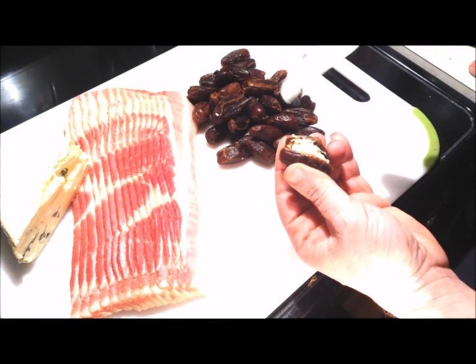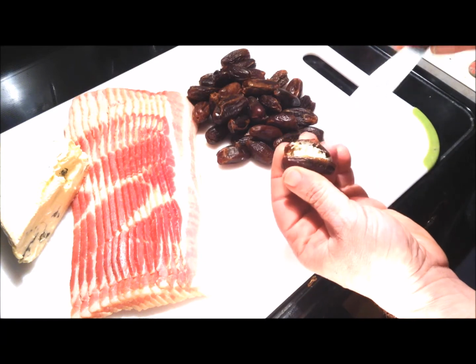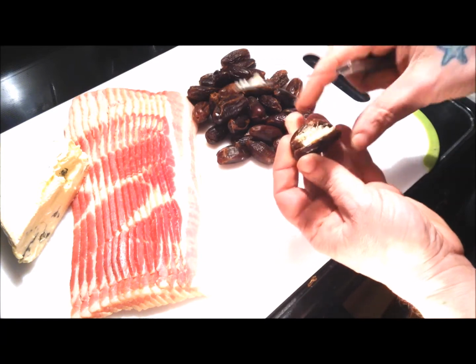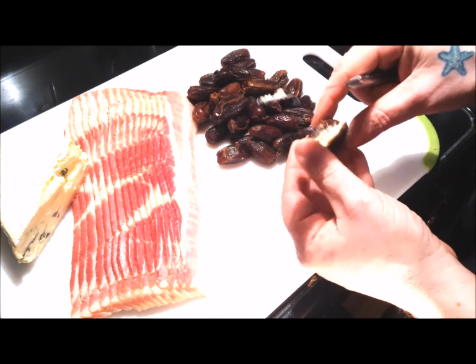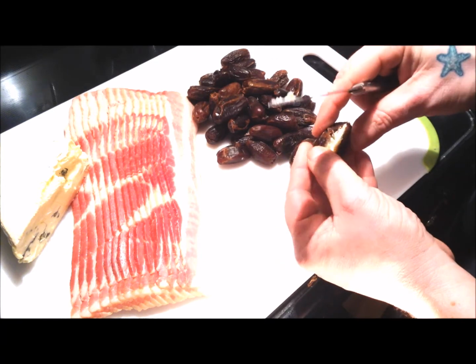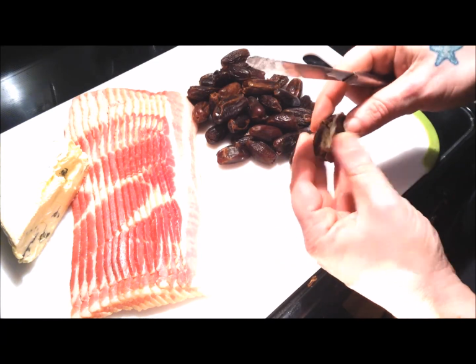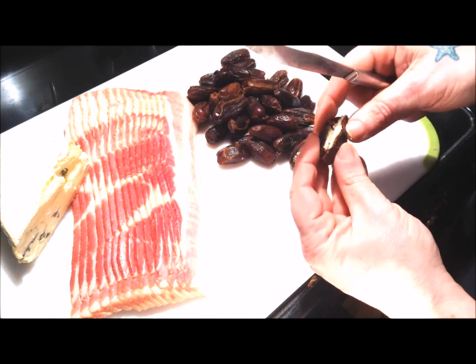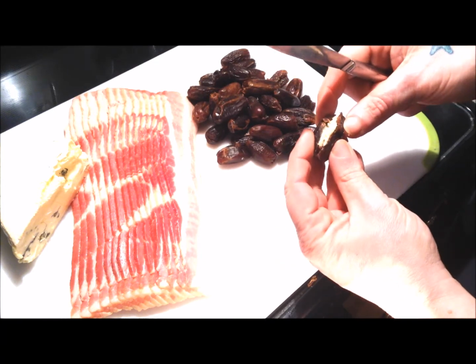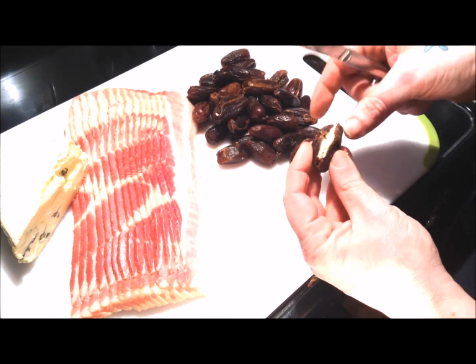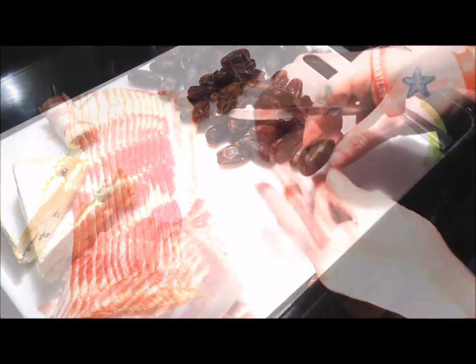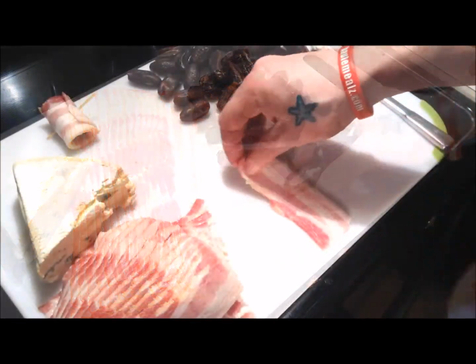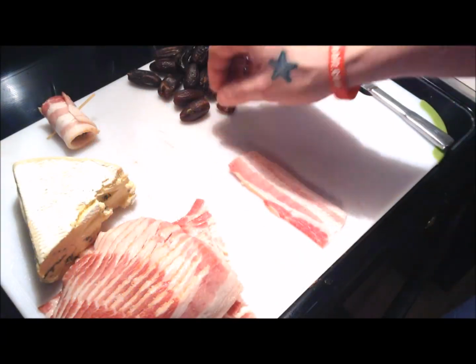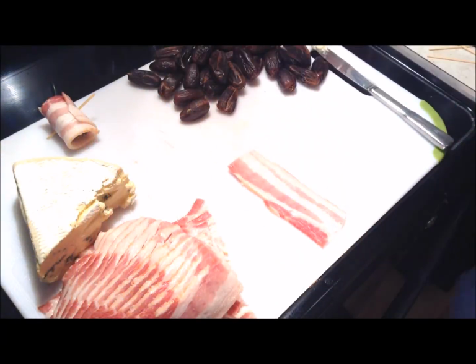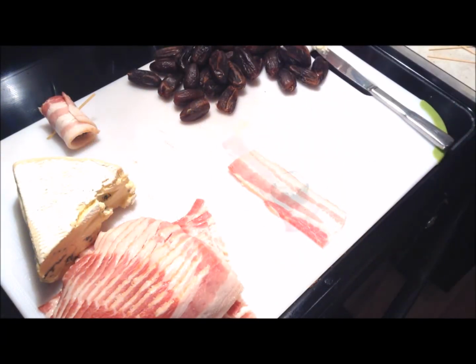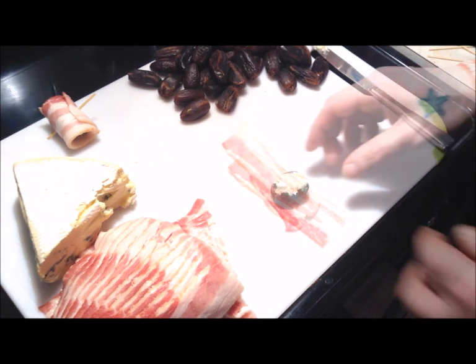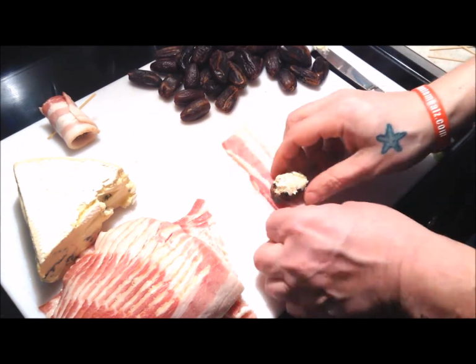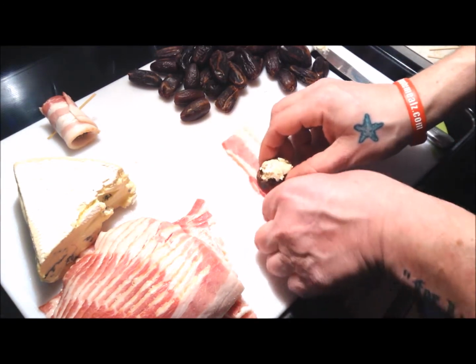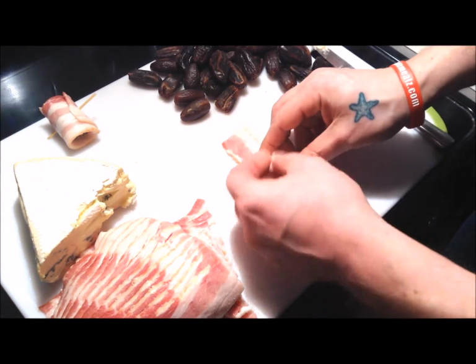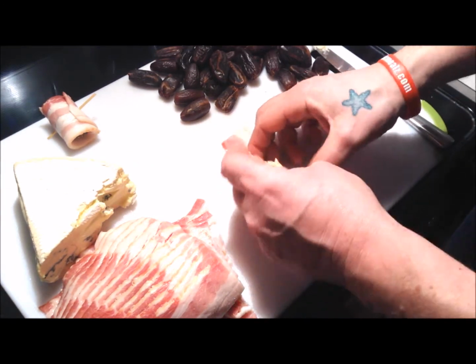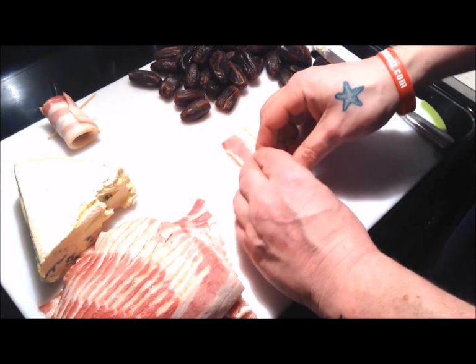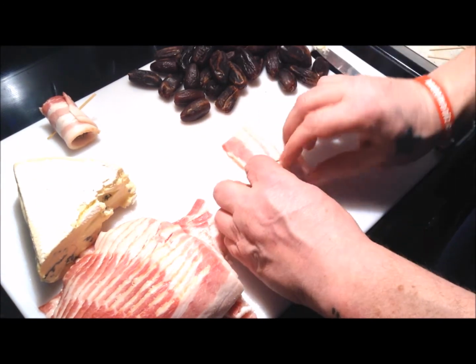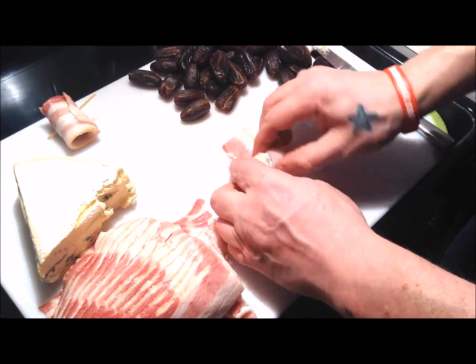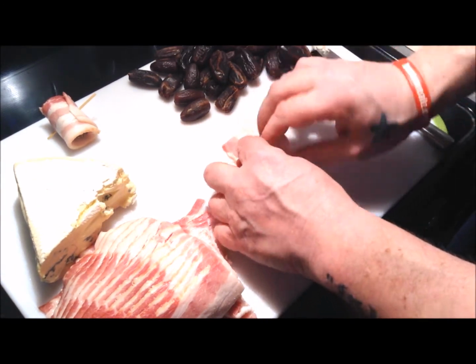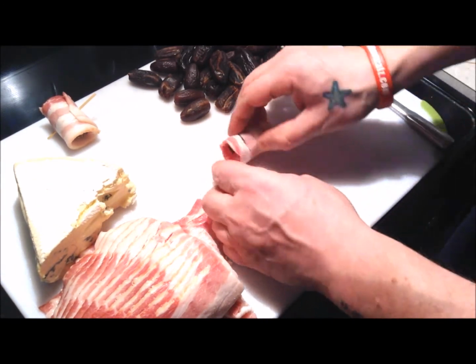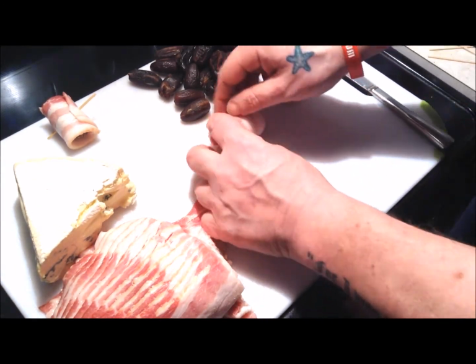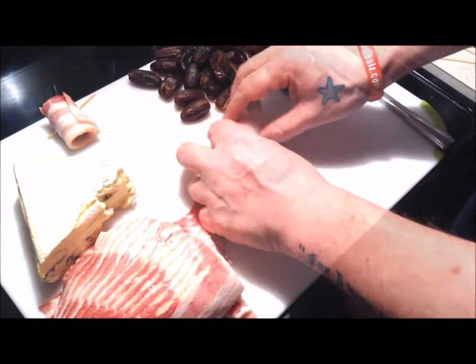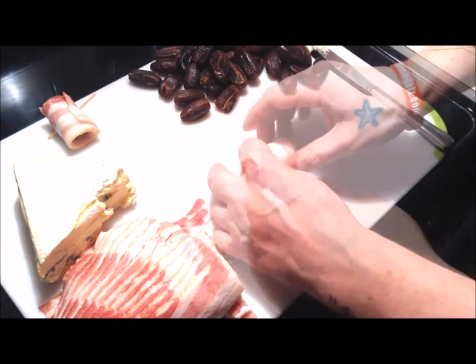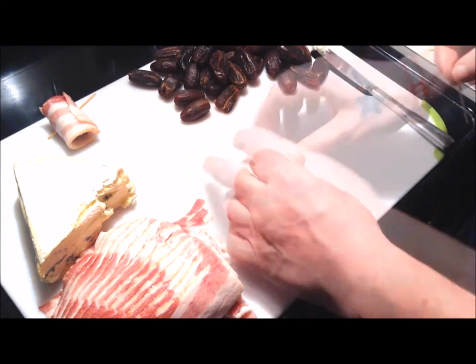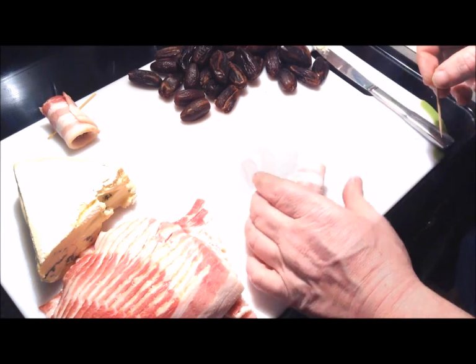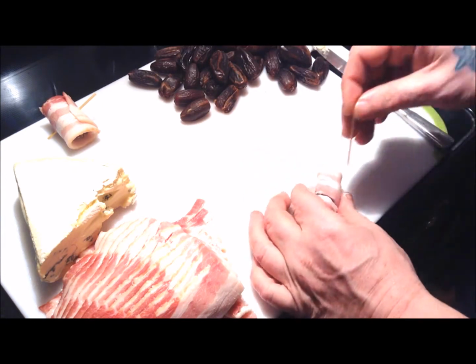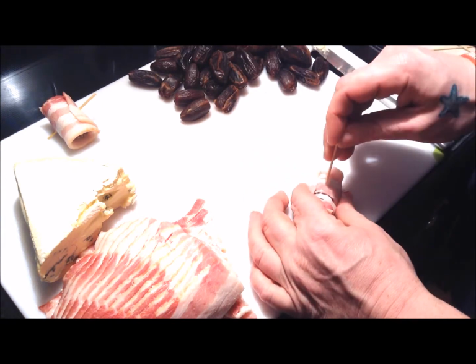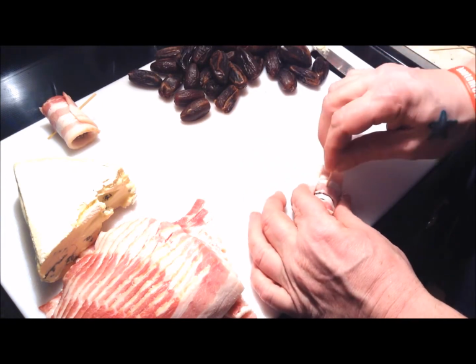The first thing we're going to do is stuff each date with the crumbled blue cheese. Next, we roll one slice of thin bacon around each stuffed date and secure the end with a wooden toothpick. I've used both applewood smoked and maple bacon for this recipe and both are delicious.